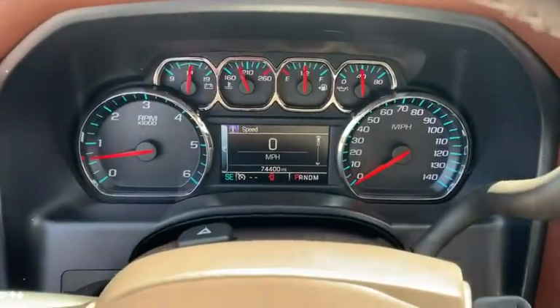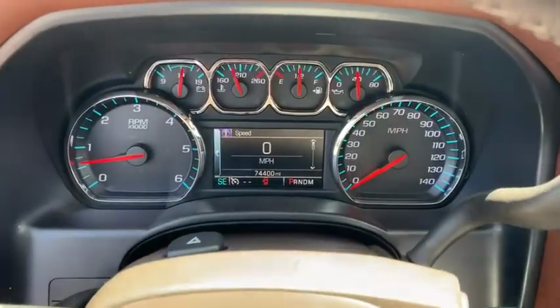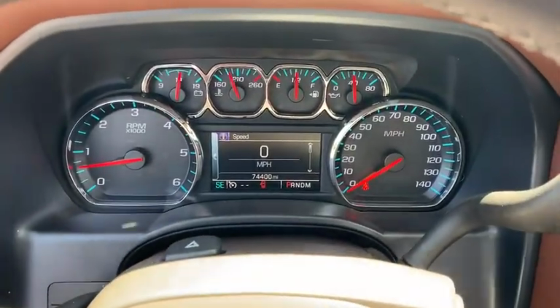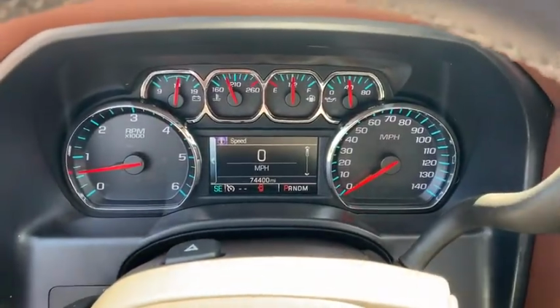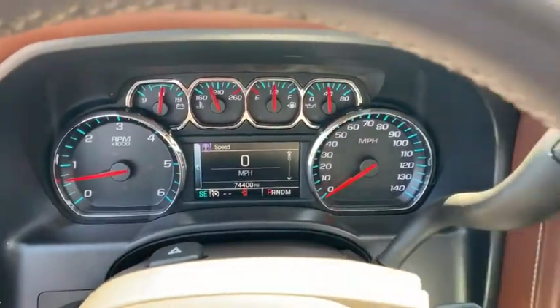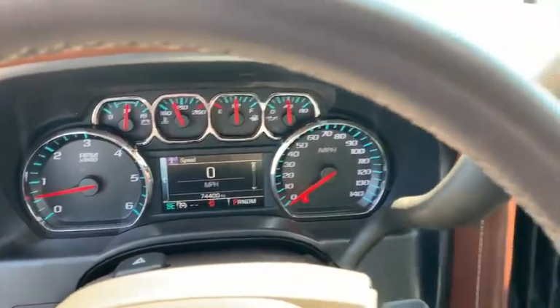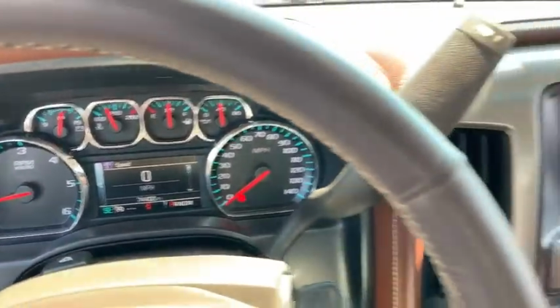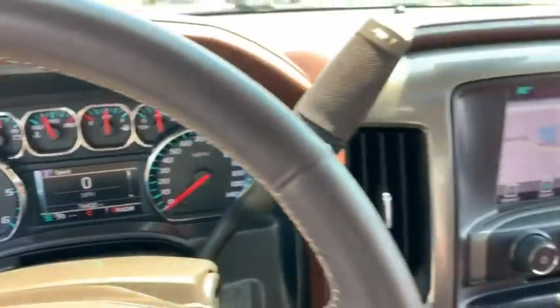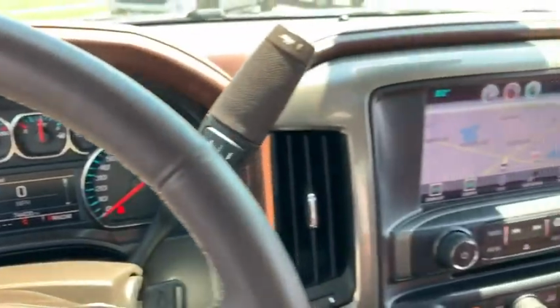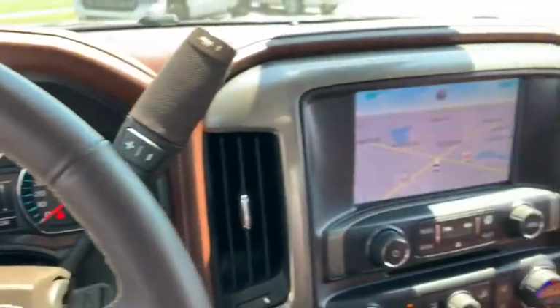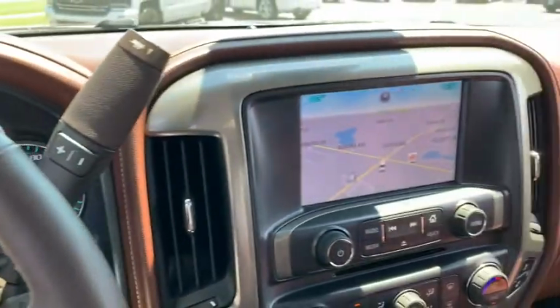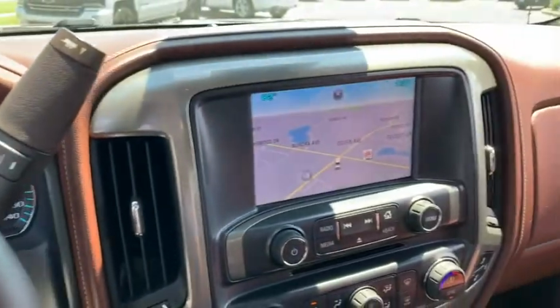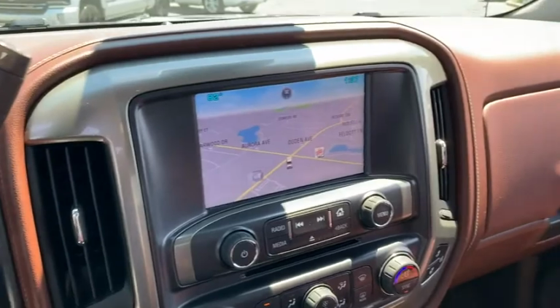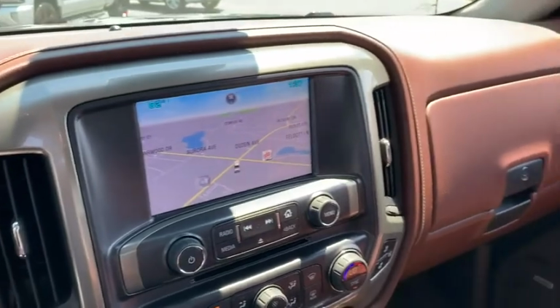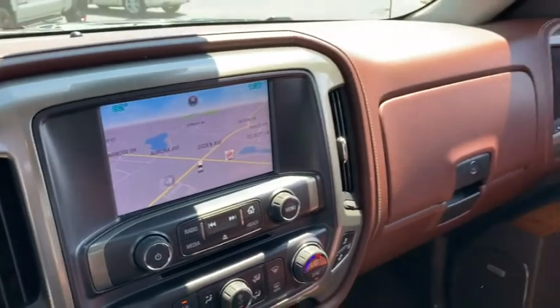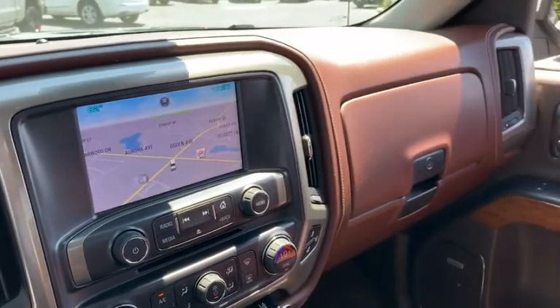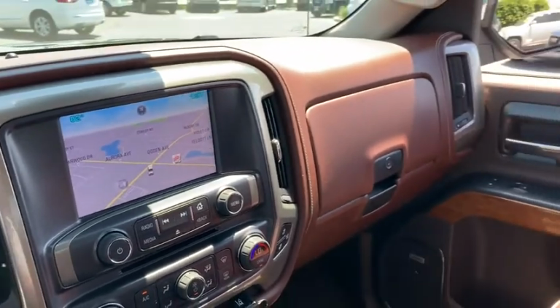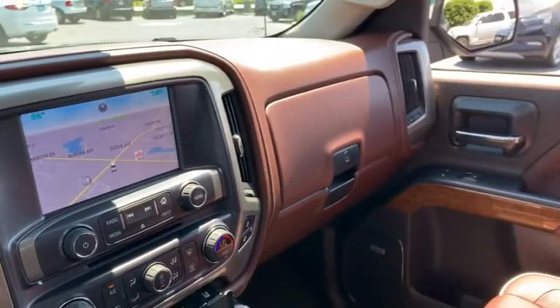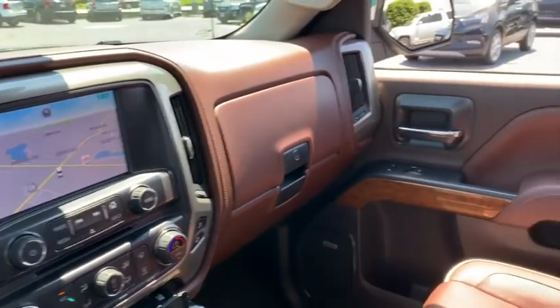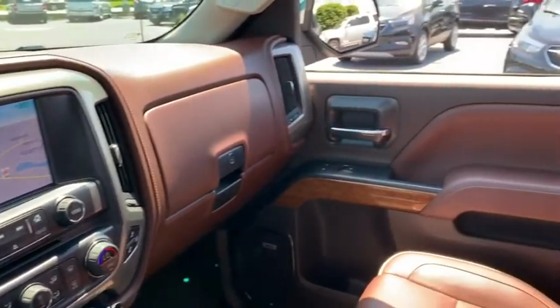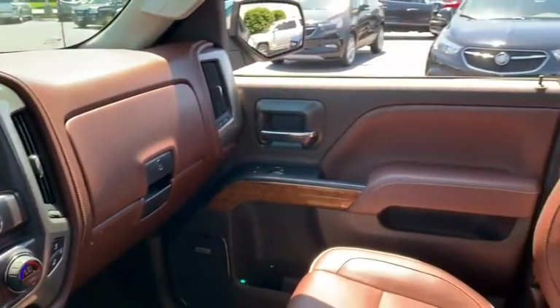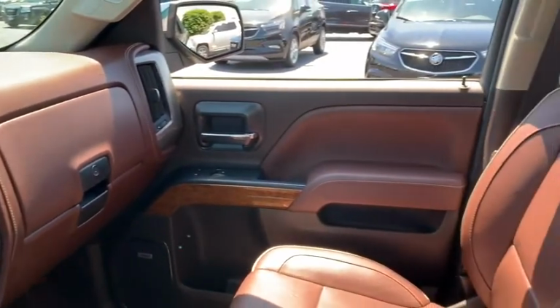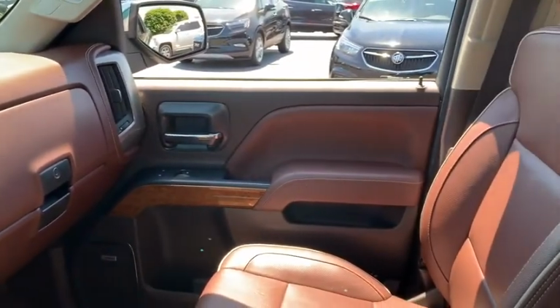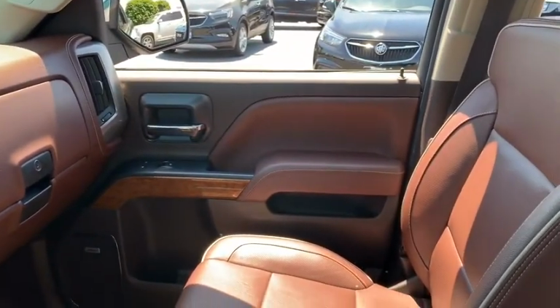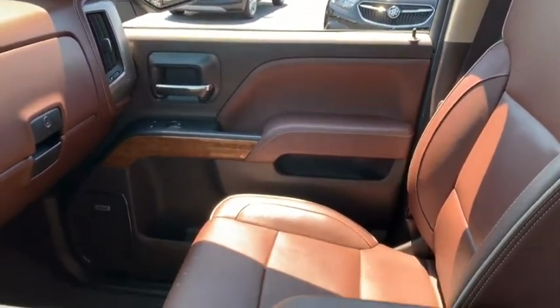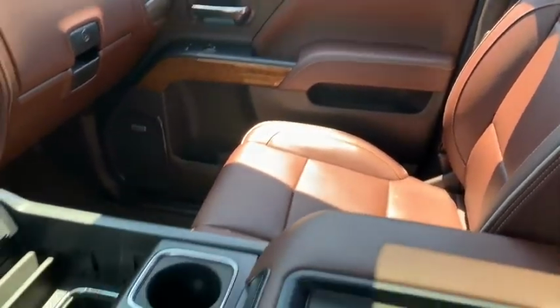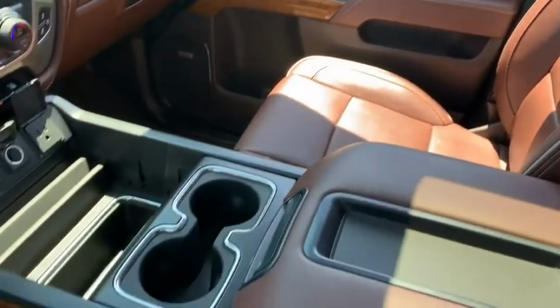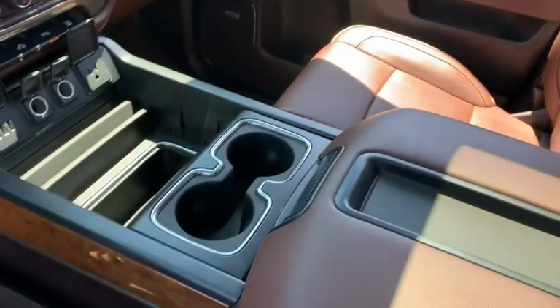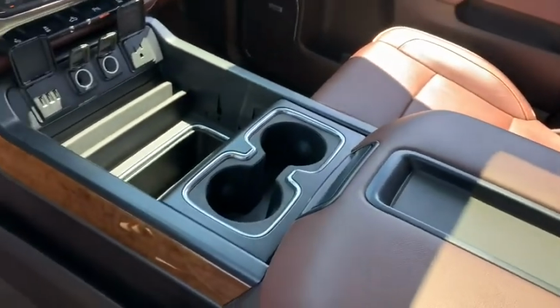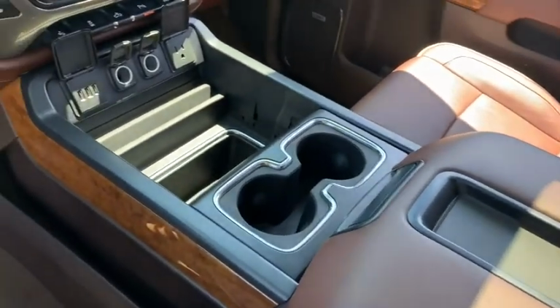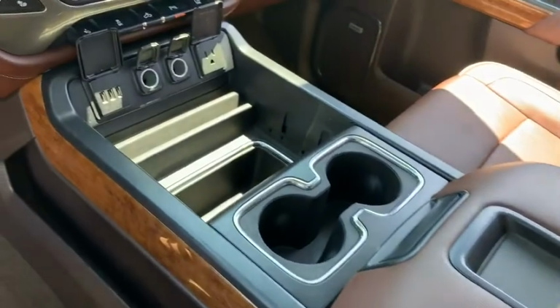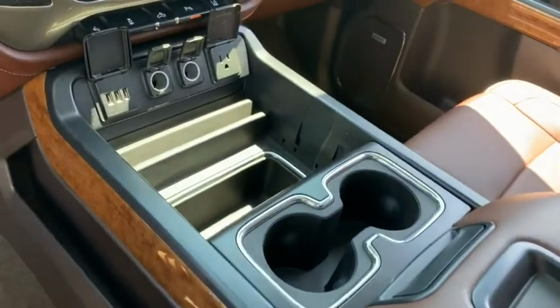Leather wrapped steering wheel, Bluetooth, adjustable steering wheel, power steering, cruise control, floor mats, auto dimming rear view mirror, four wheel disc brakes.